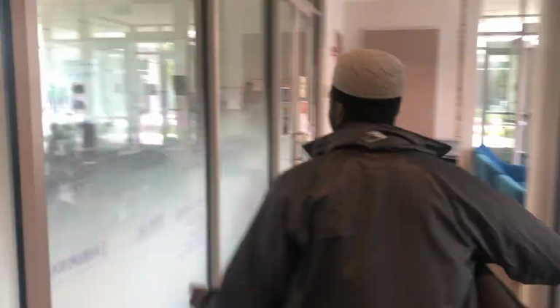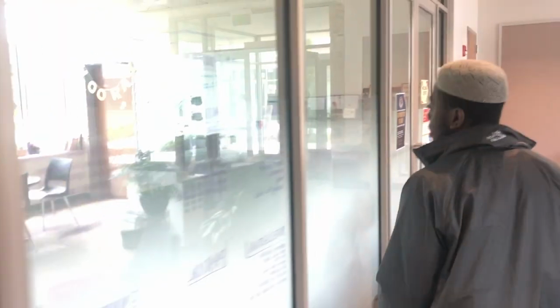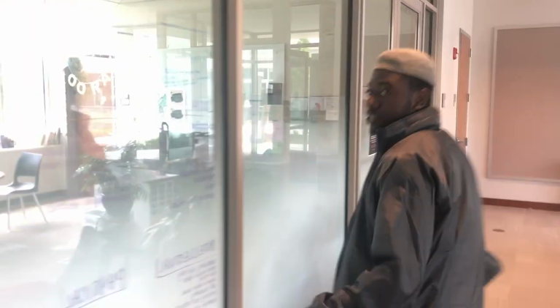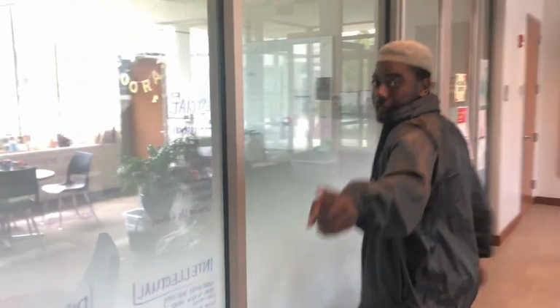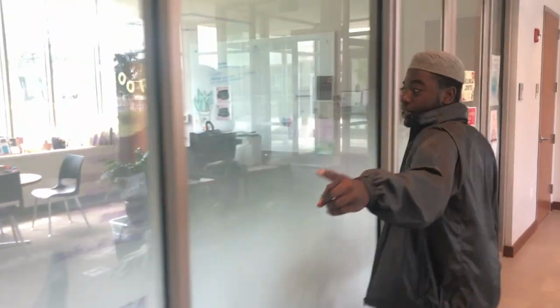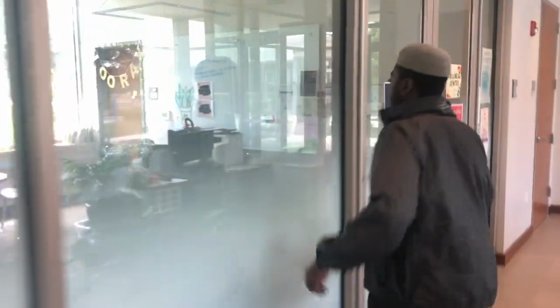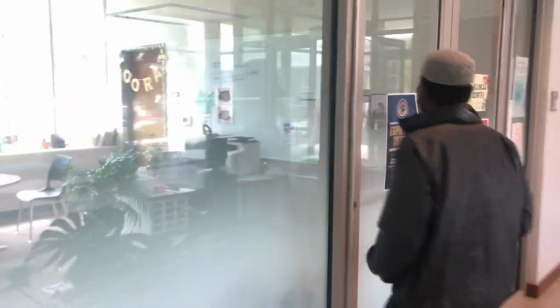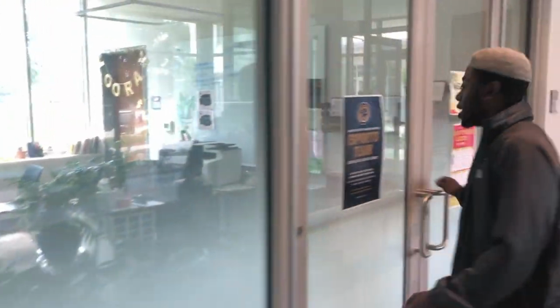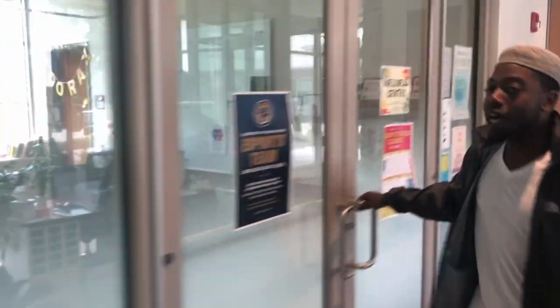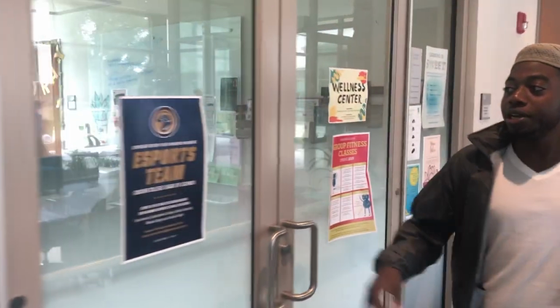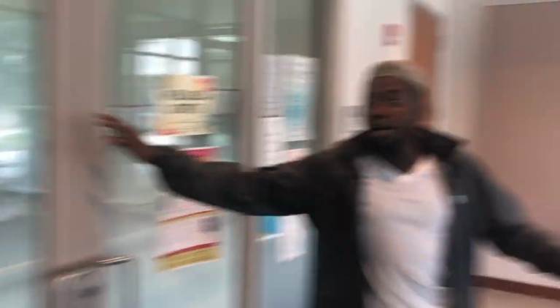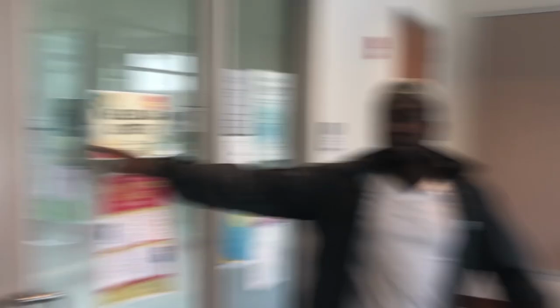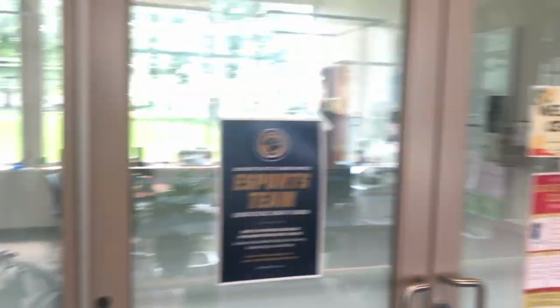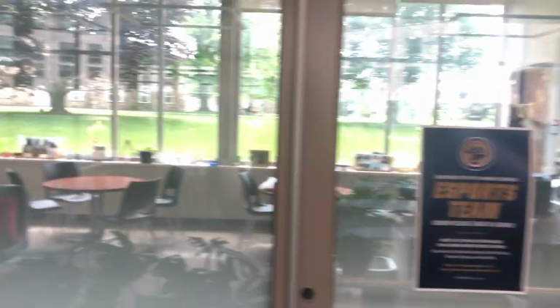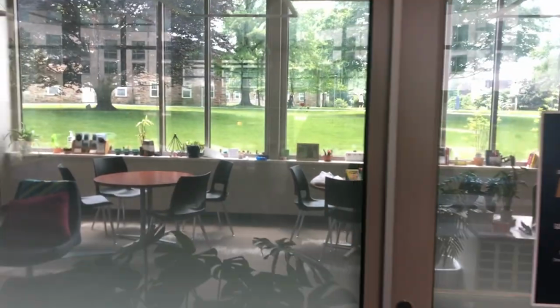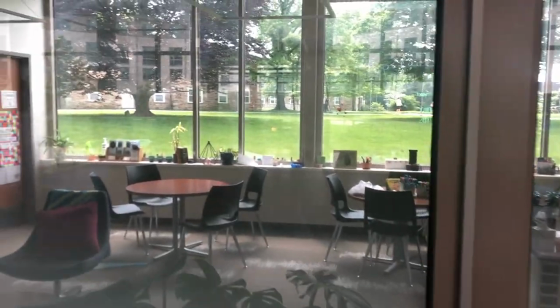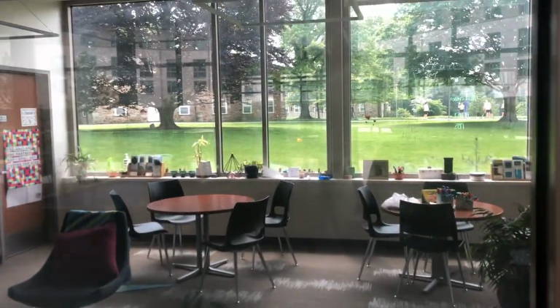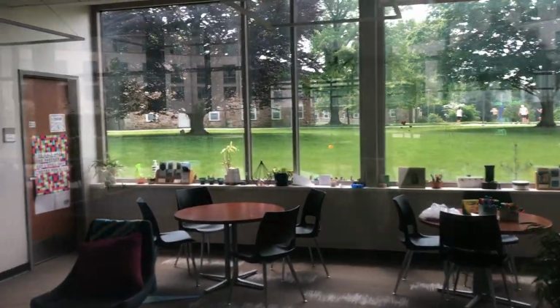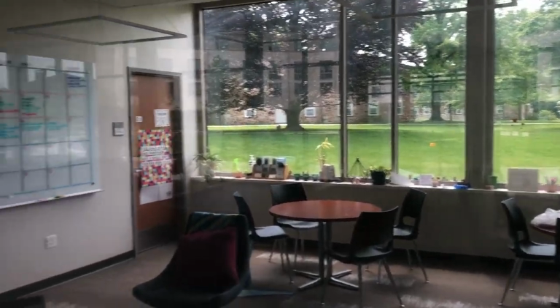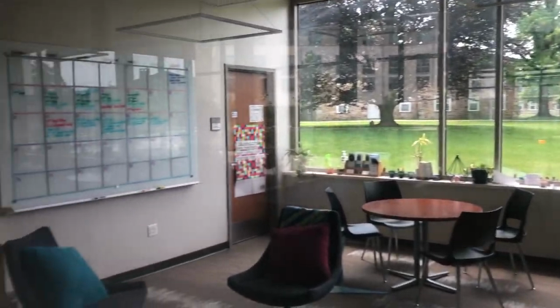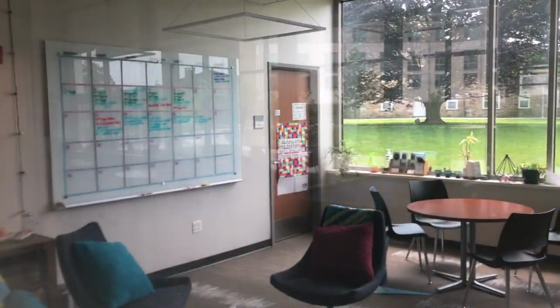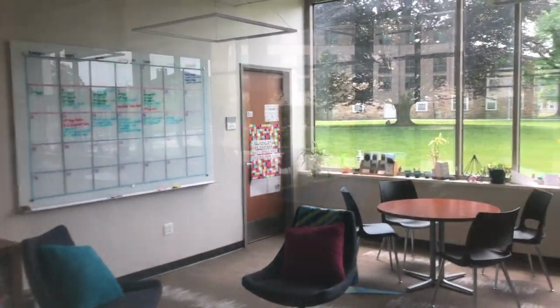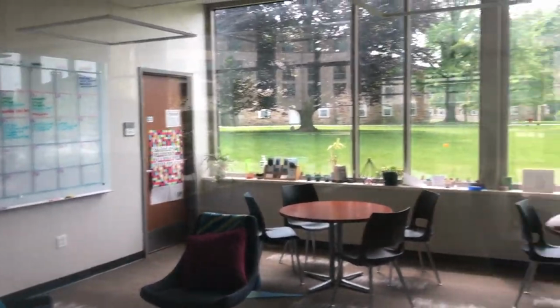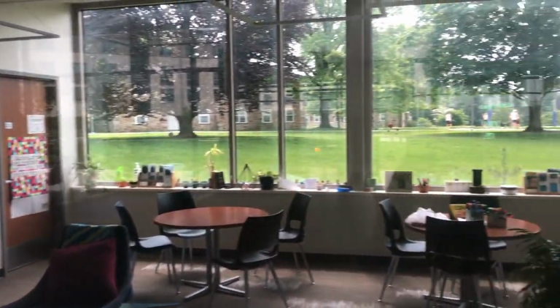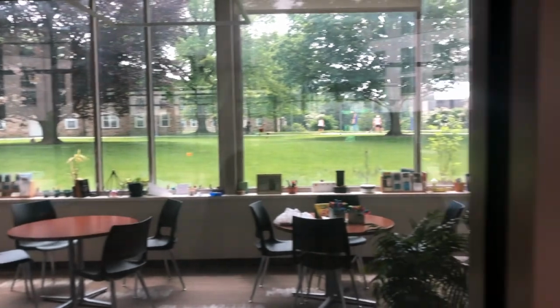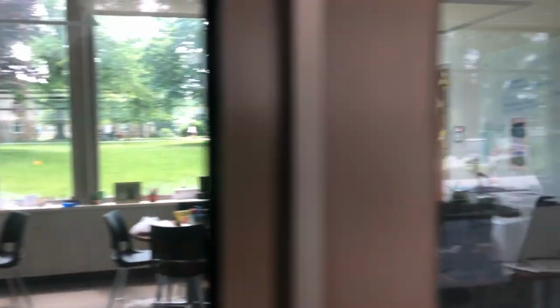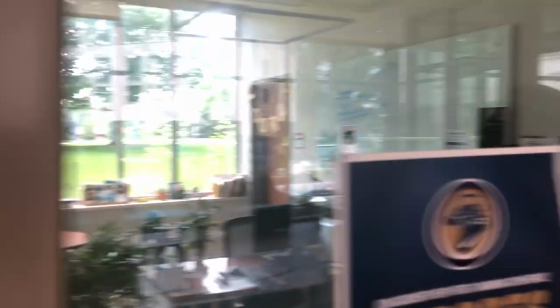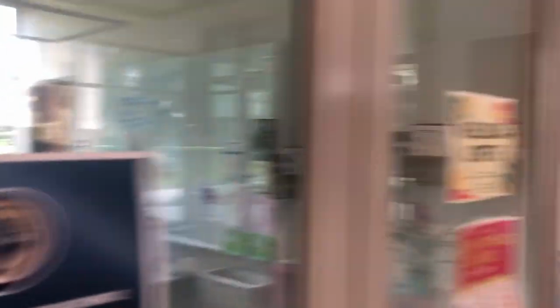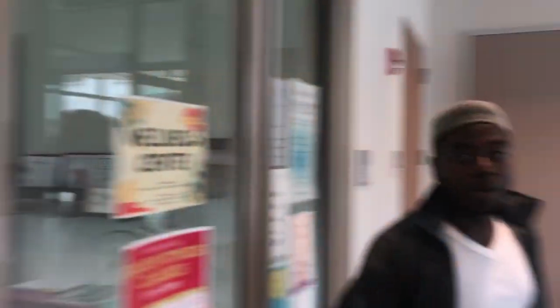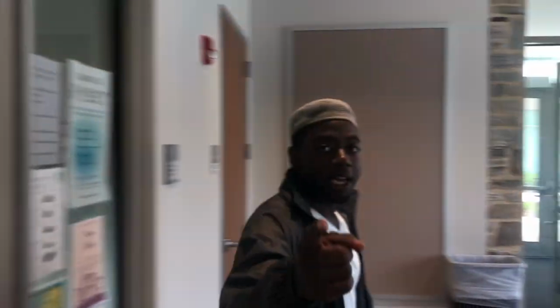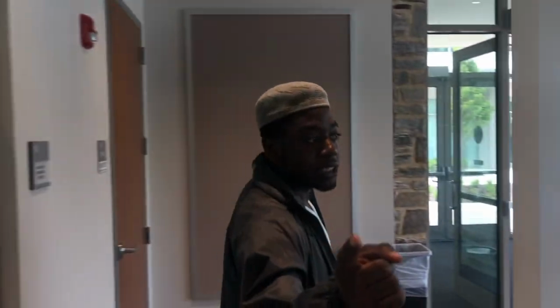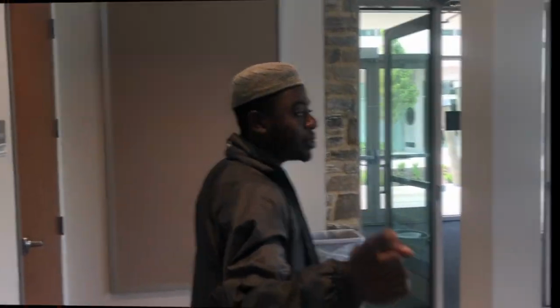You guys — somebody cares about you. It's not open right now, but if you look inside that room, it's open during meet days and you'll feel better — whatever that means to you.